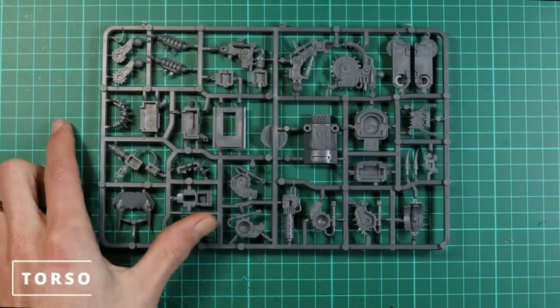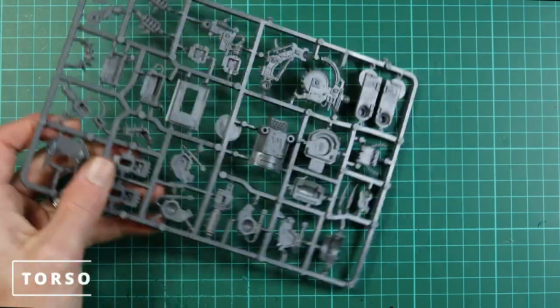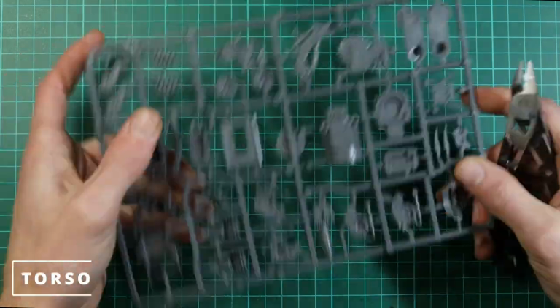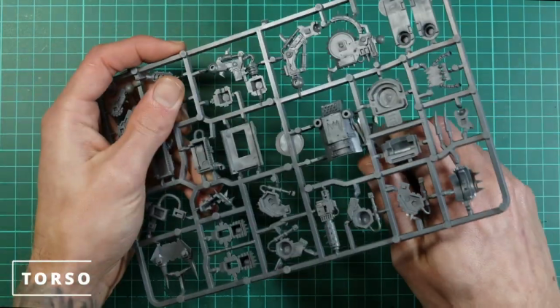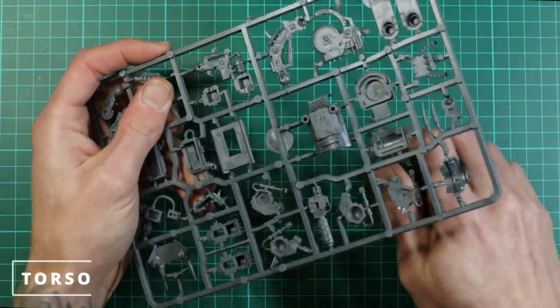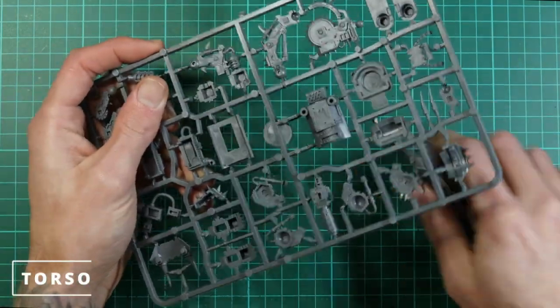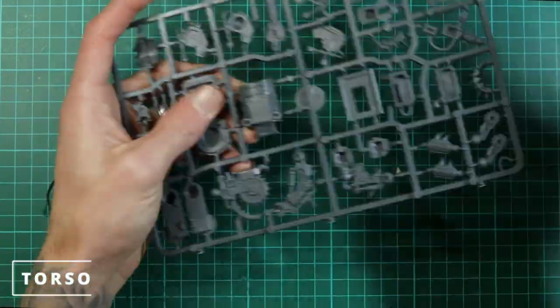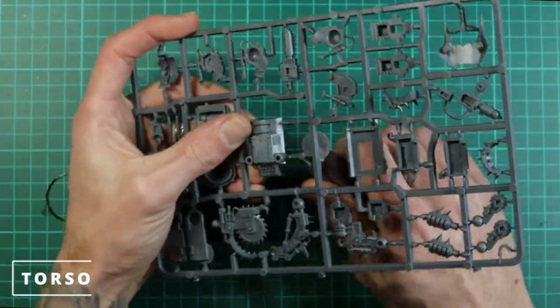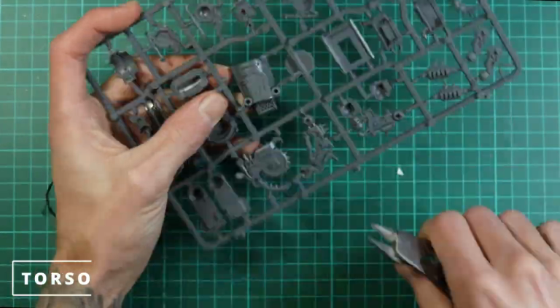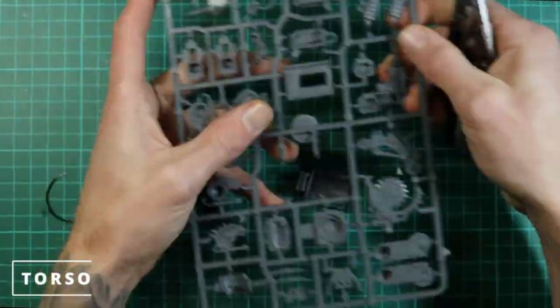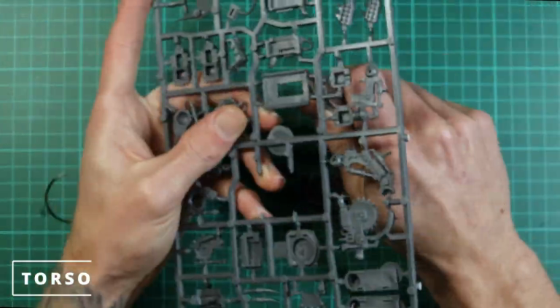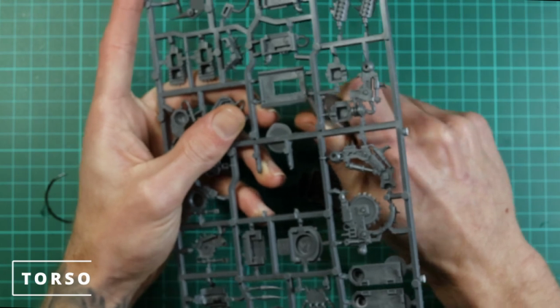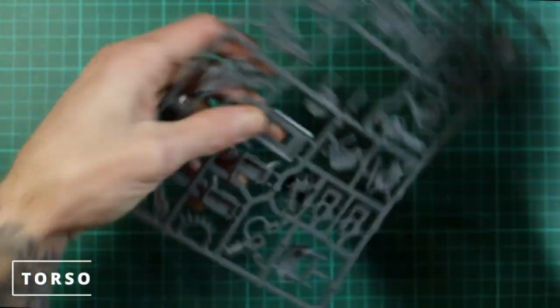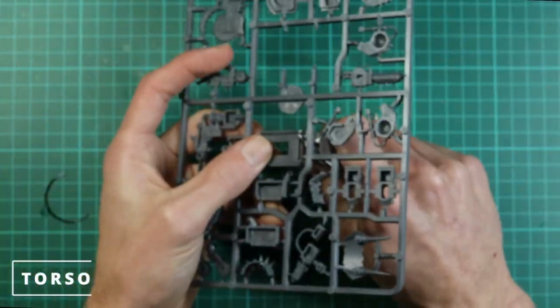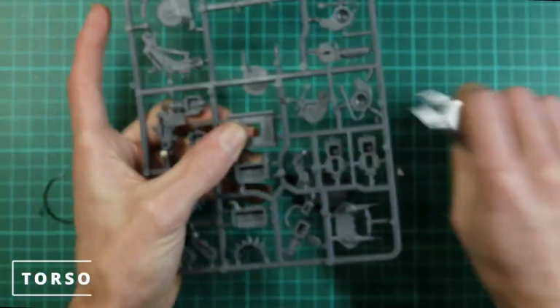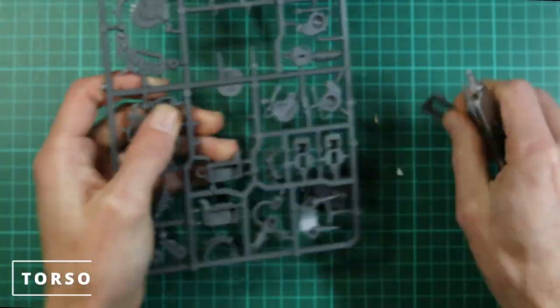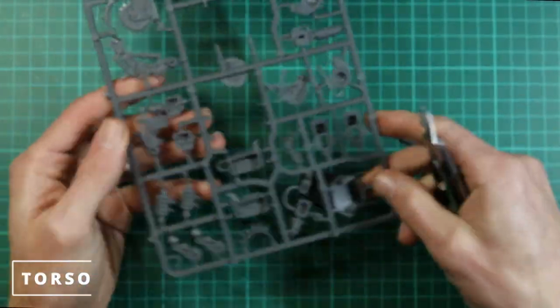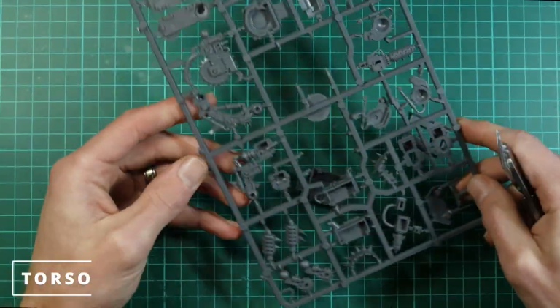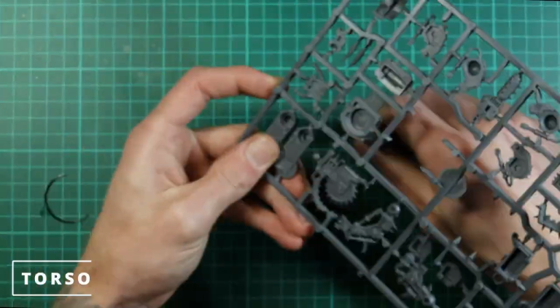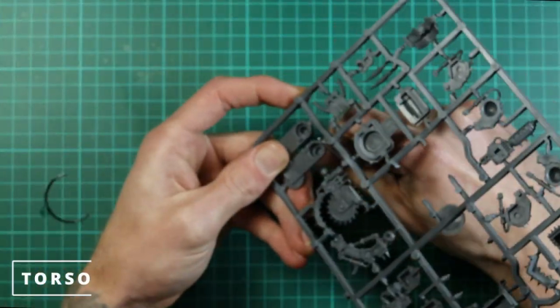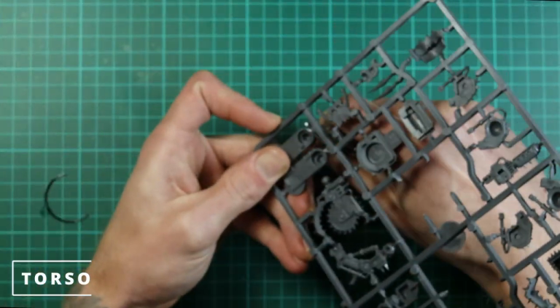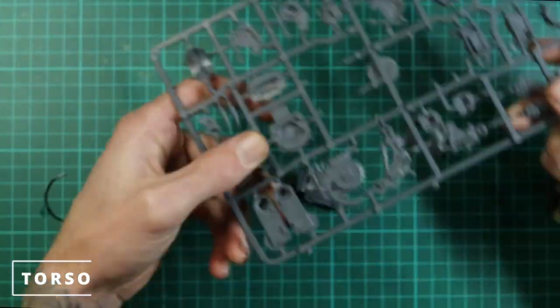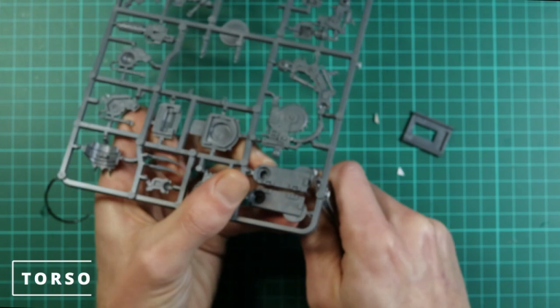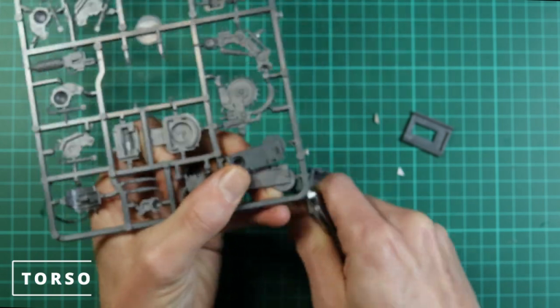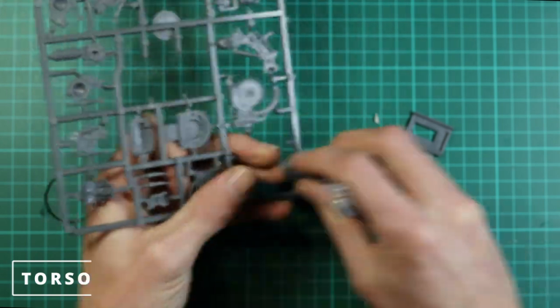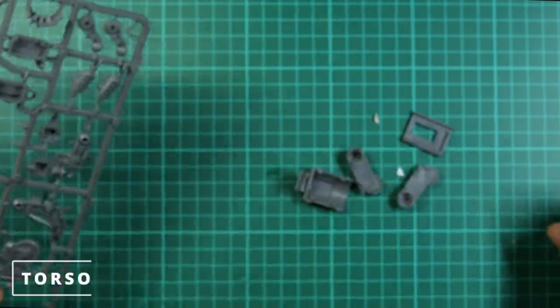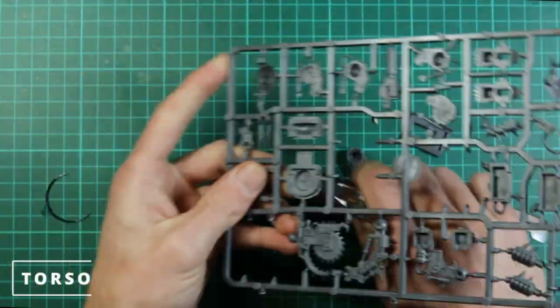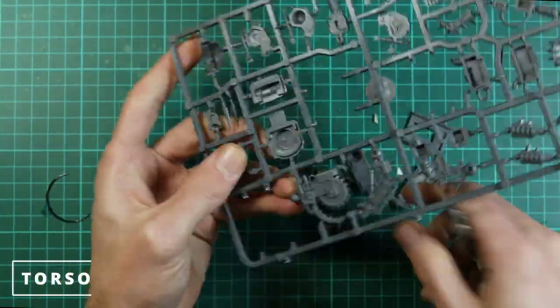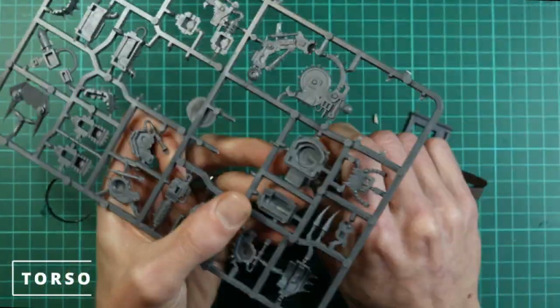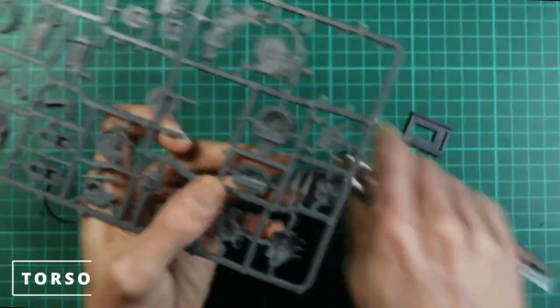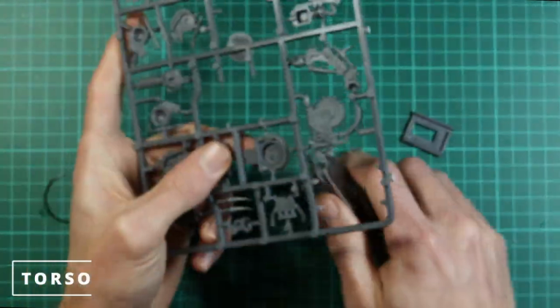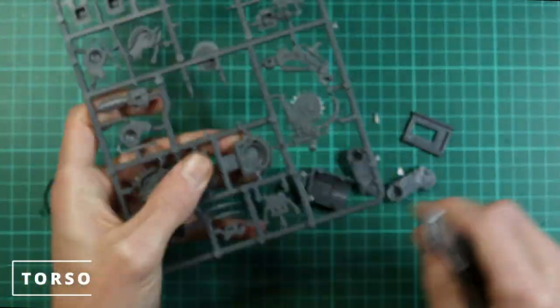Now I've selected which one I want to go with and we just need to clip off all the parts for the main torso: that would be the front plate, the back plate, the two side pieces, and the top hatch.